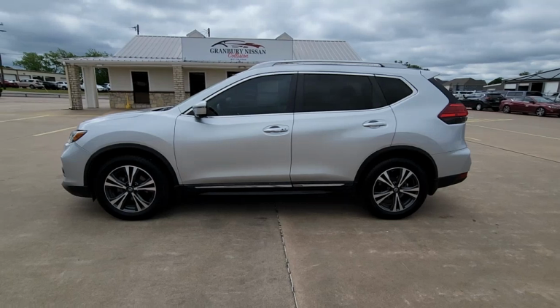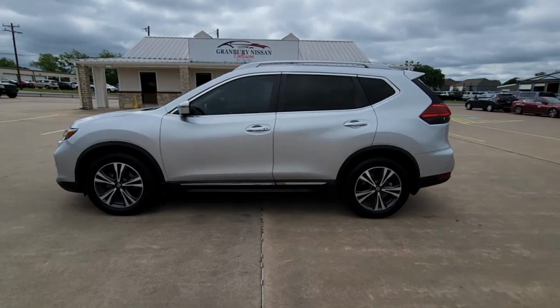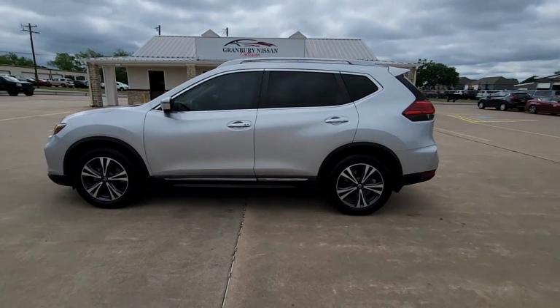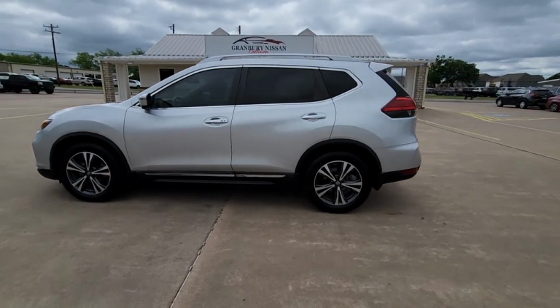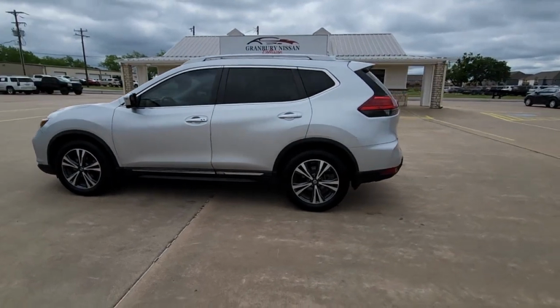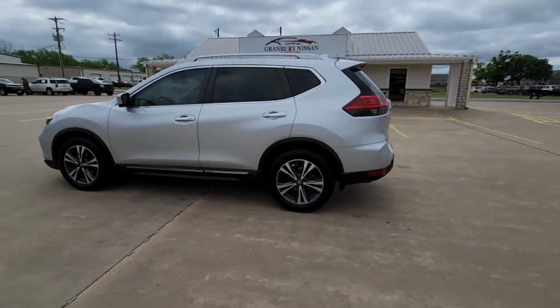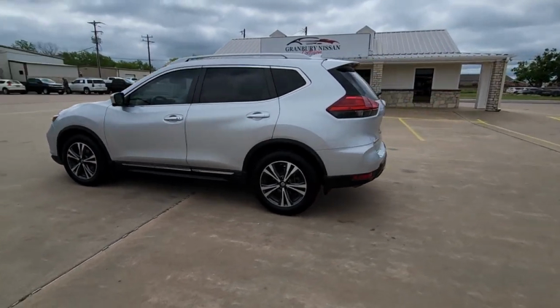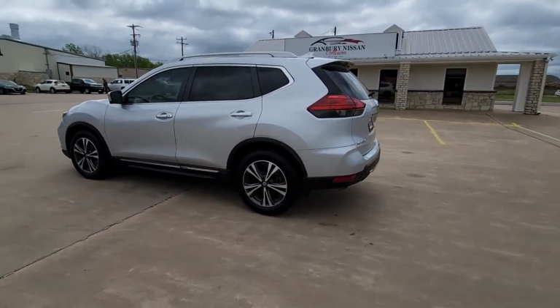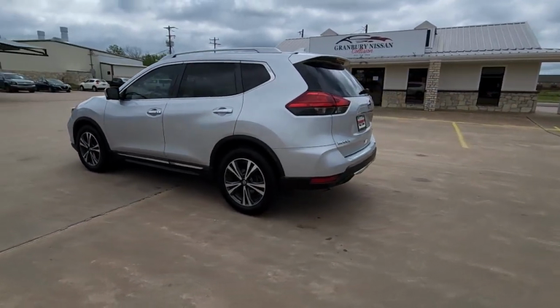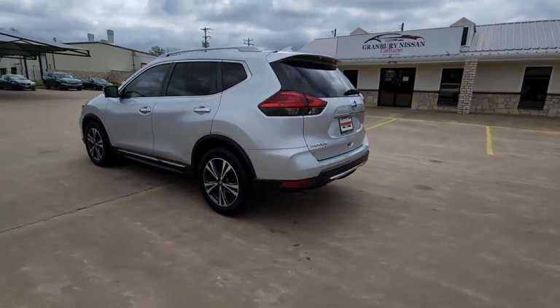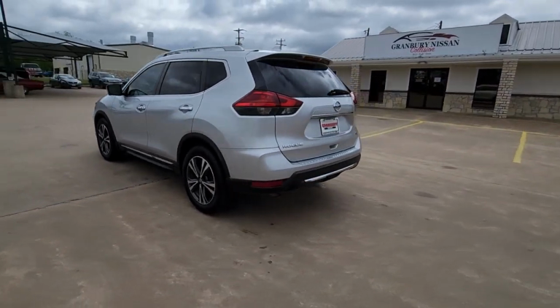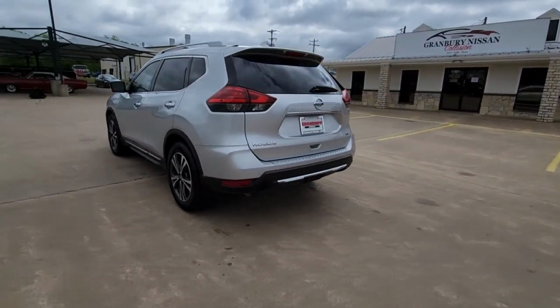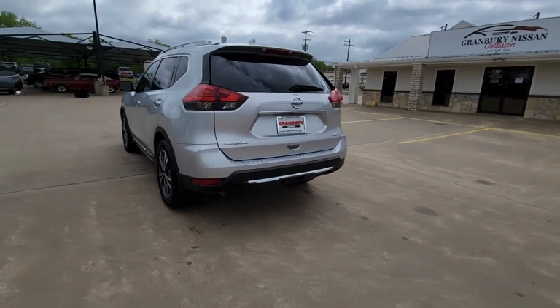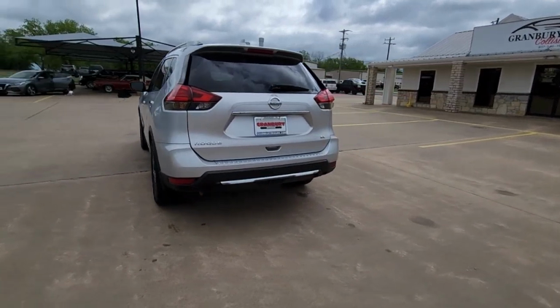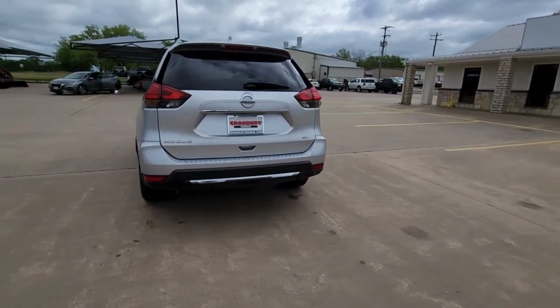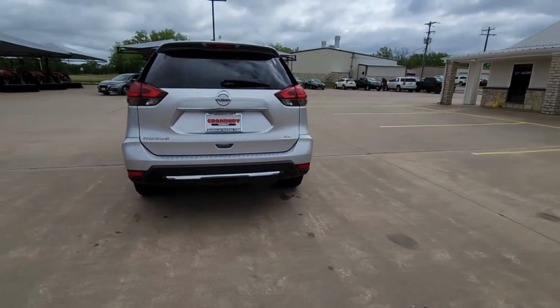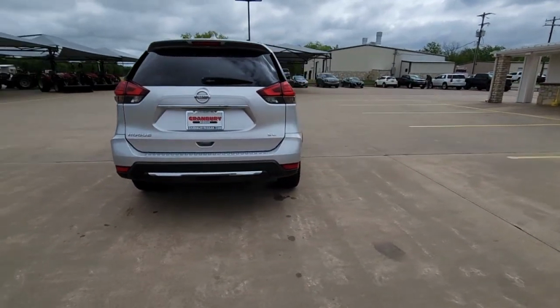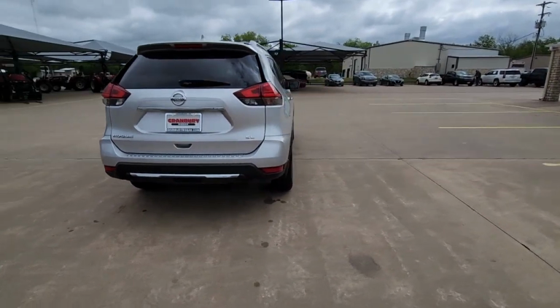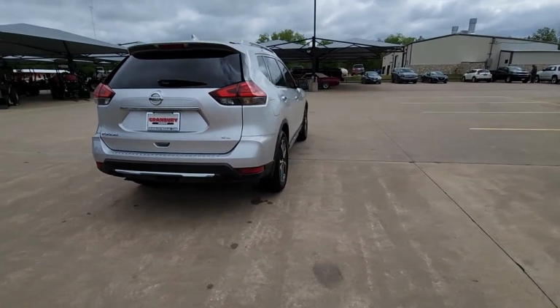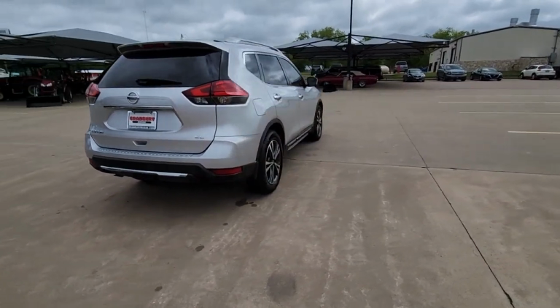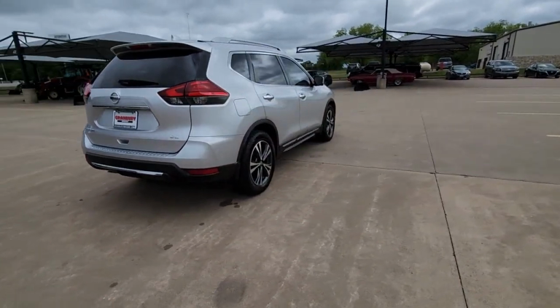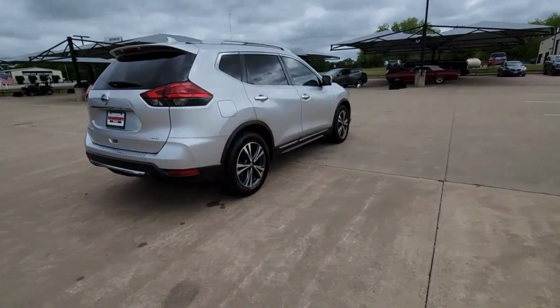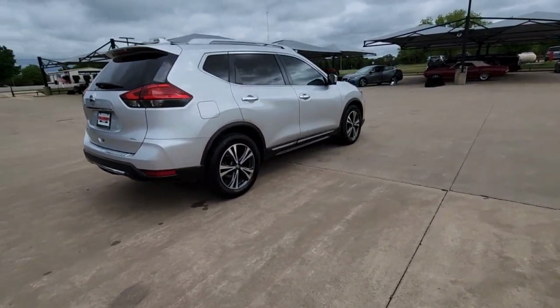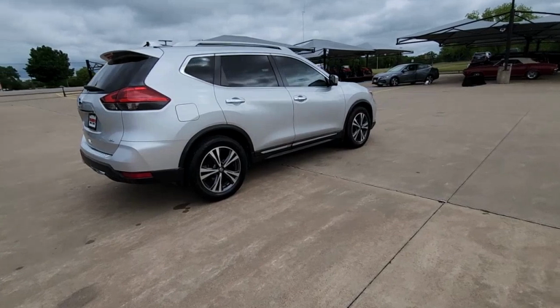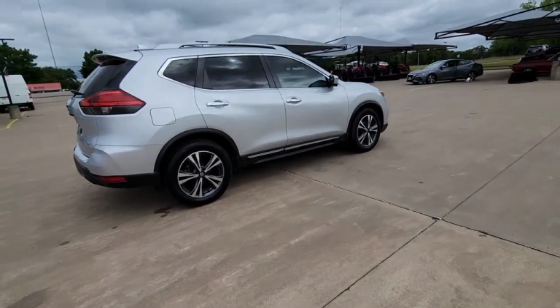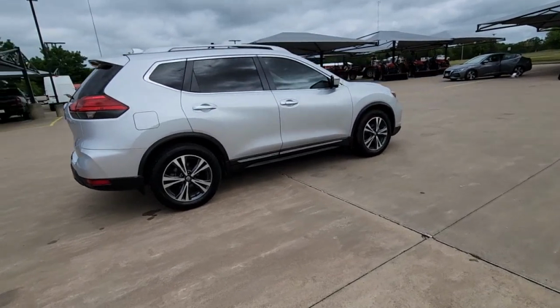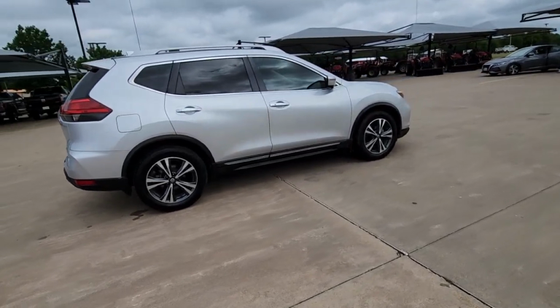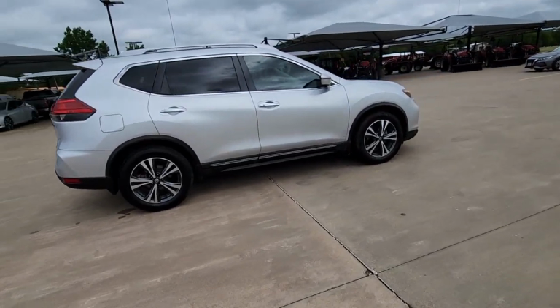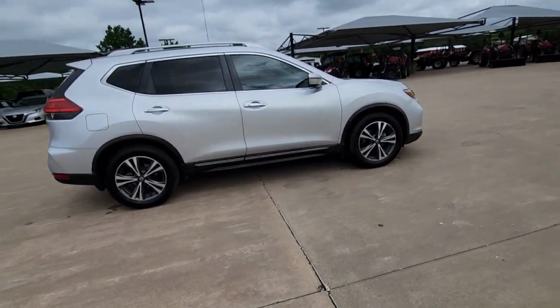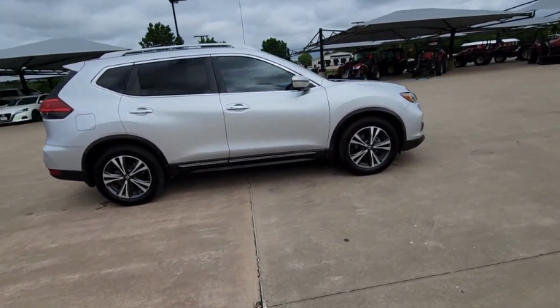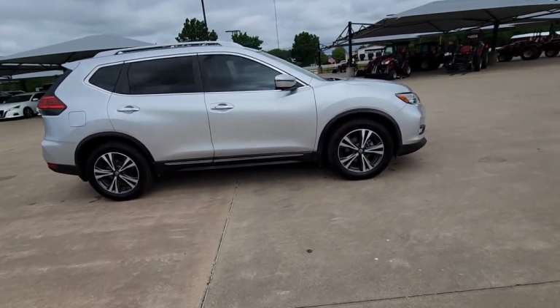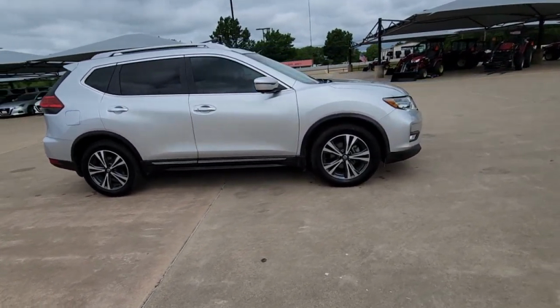Go home happy with the 2017 Nissan Rogue. With less than 100,000 miles on the odometer, this vehicle provides excellent value. This feature-rich Rogue adds confidence and convenience to everyday life.